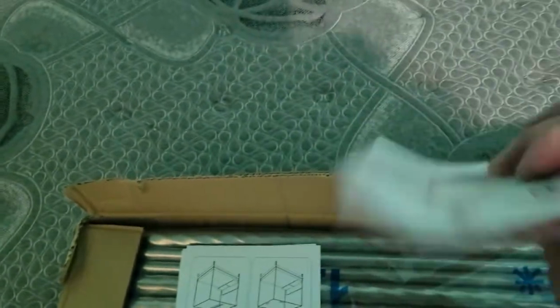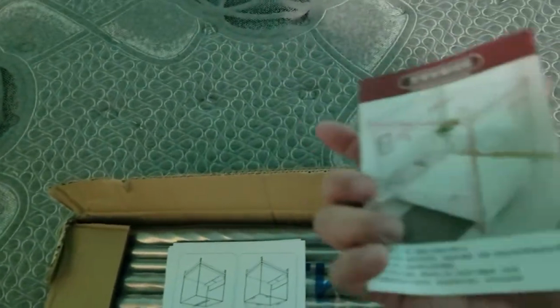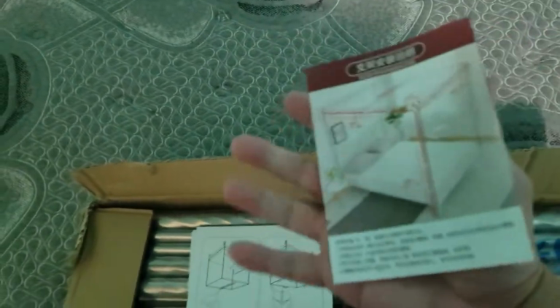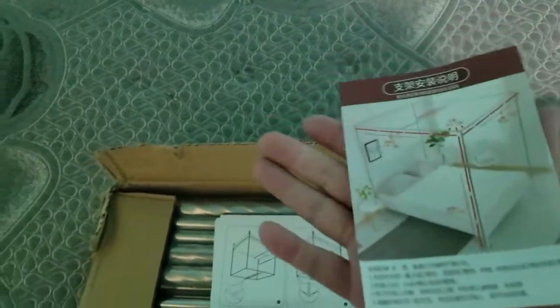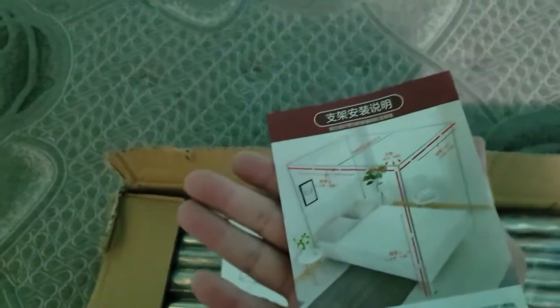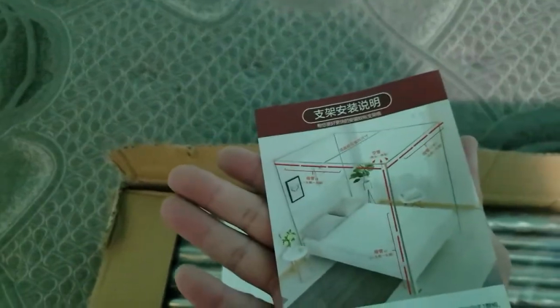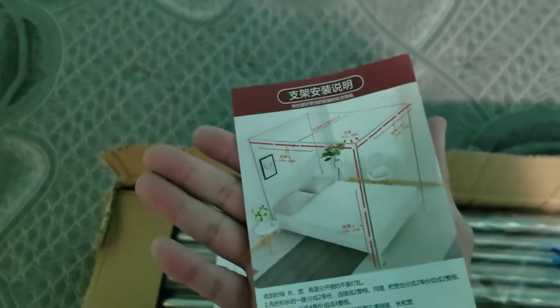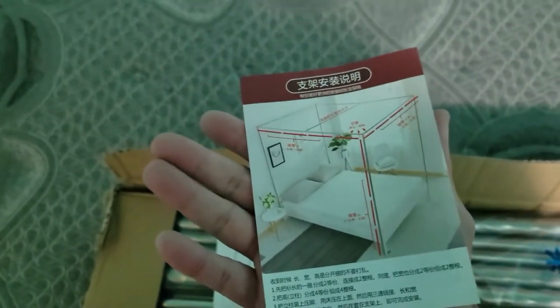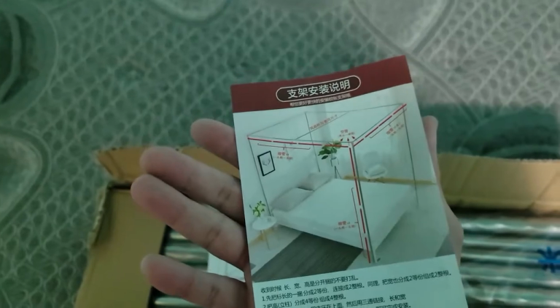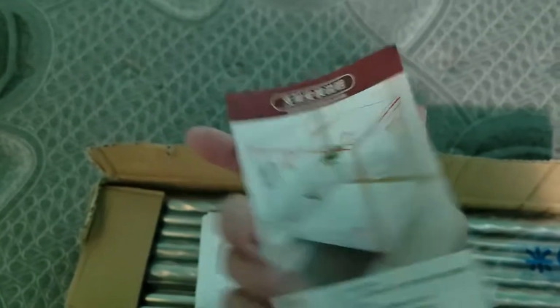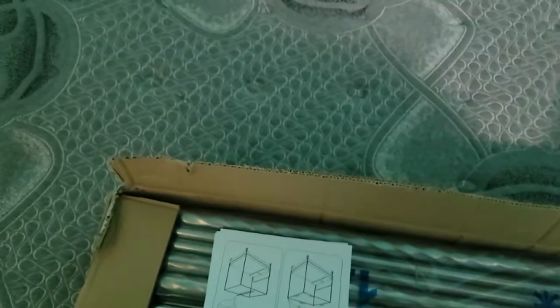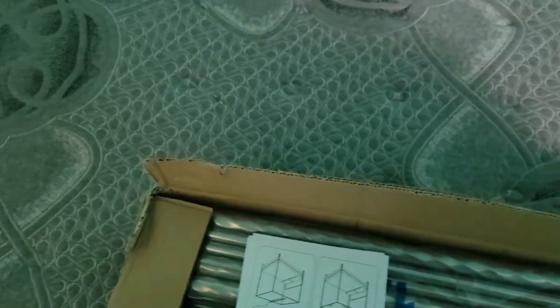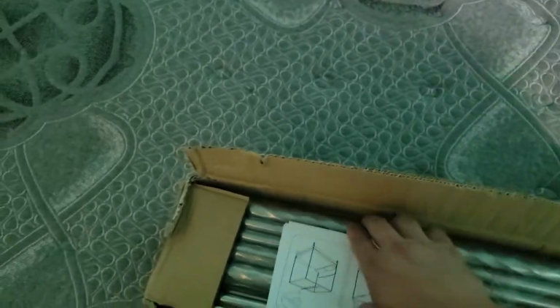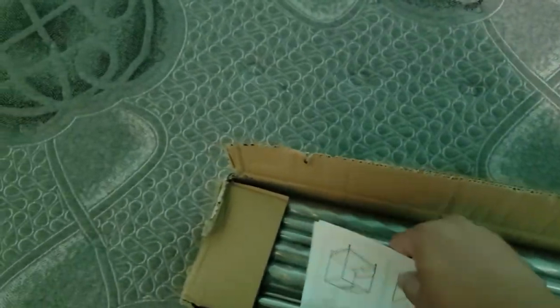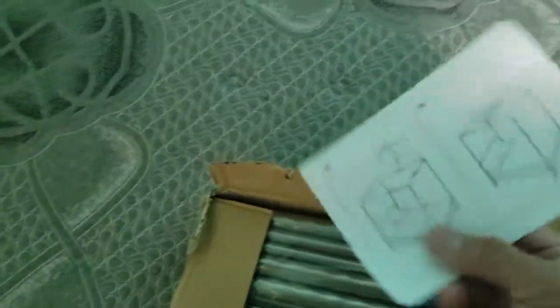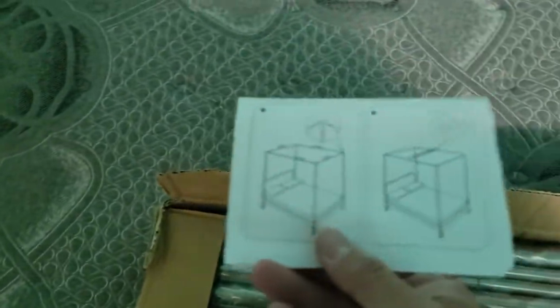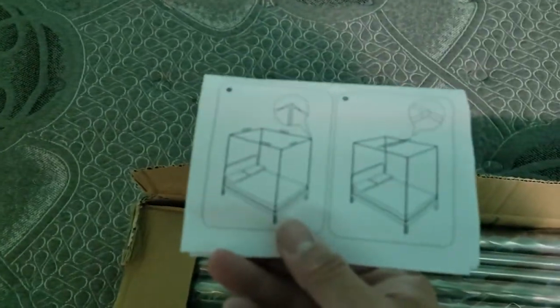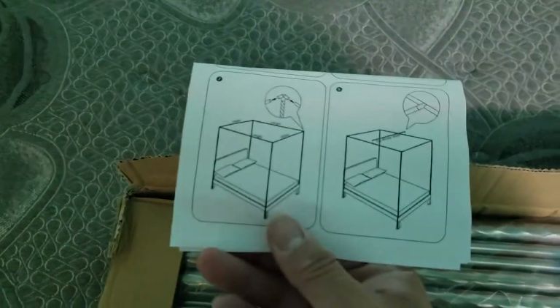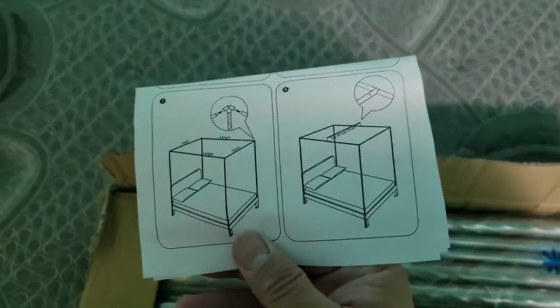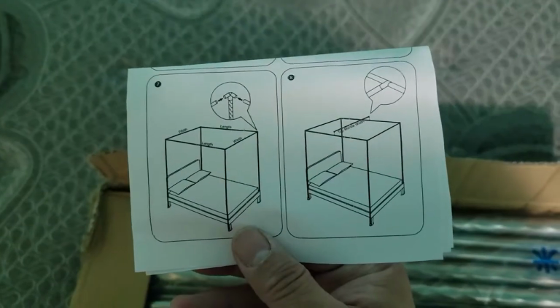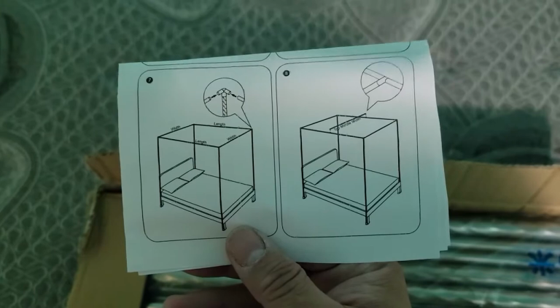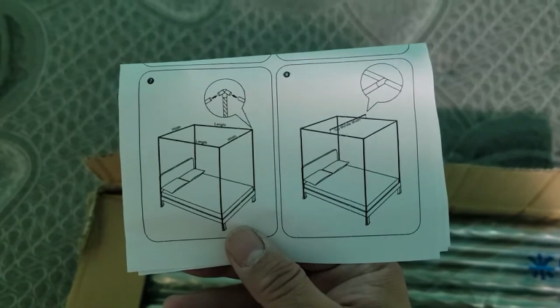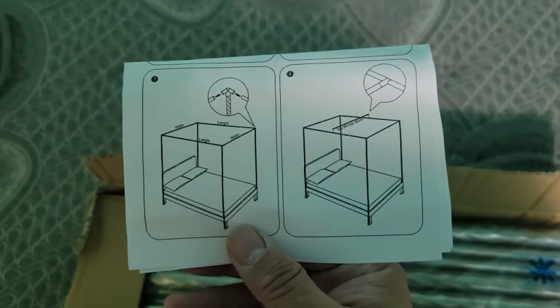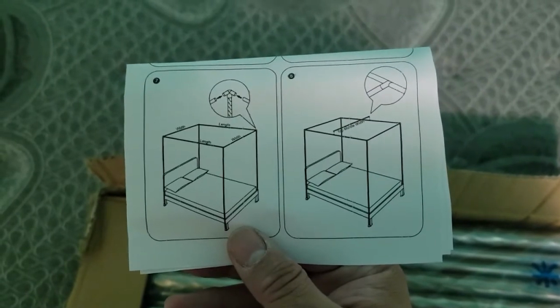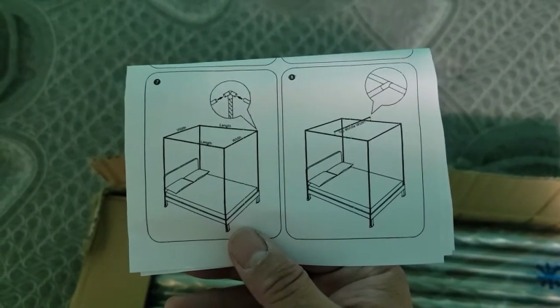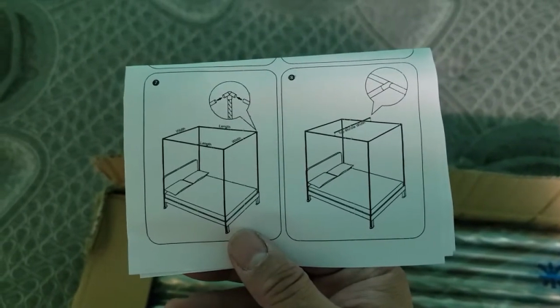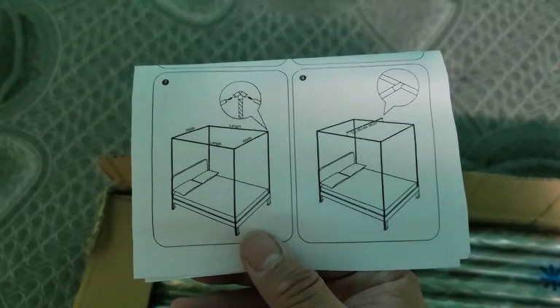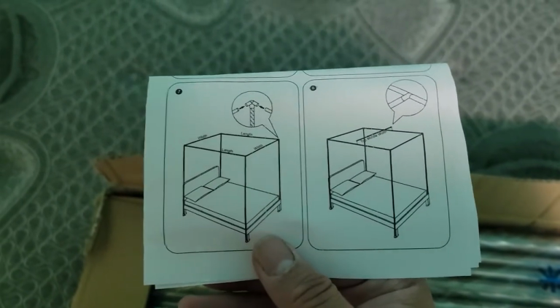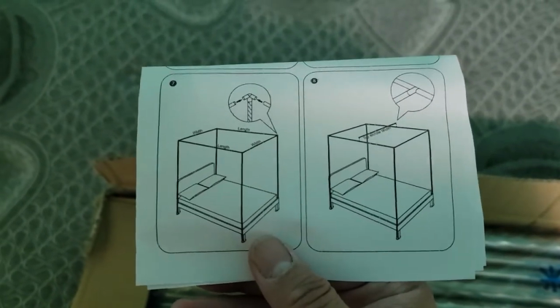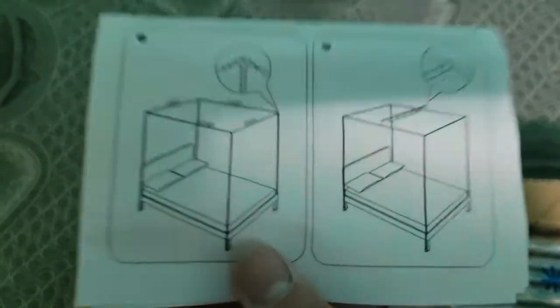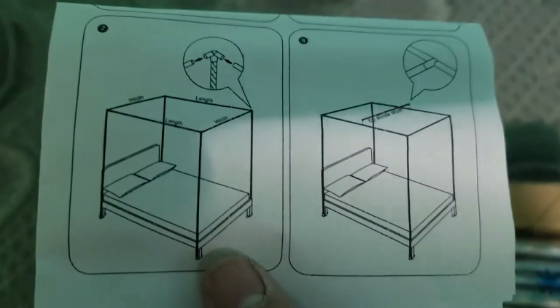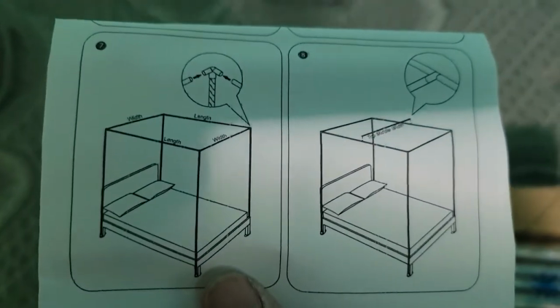The actual setup is supposed to look like a square feature, and here's another diagram showing where it connects and how to bend. There is a center piece as well, if you guys notice that.